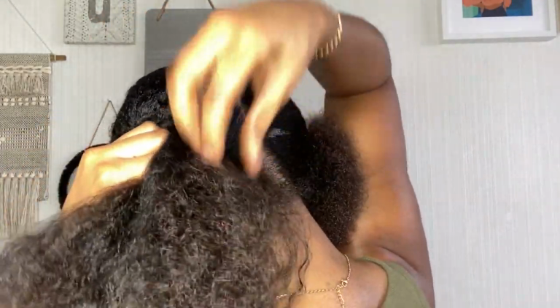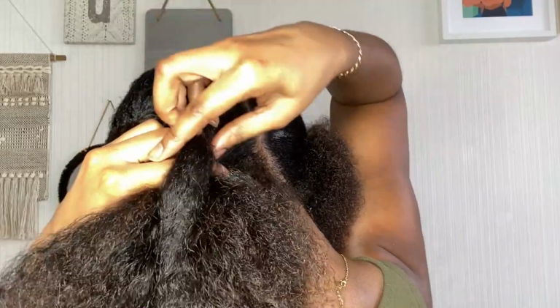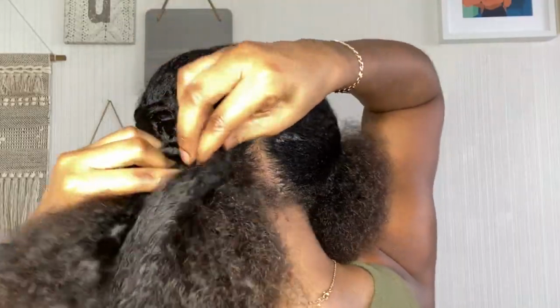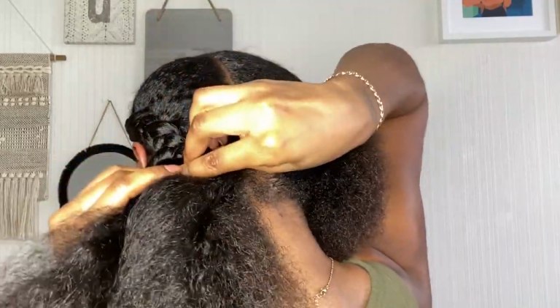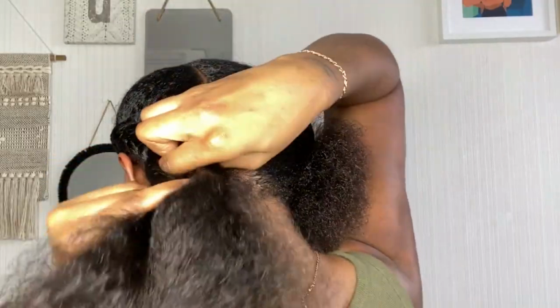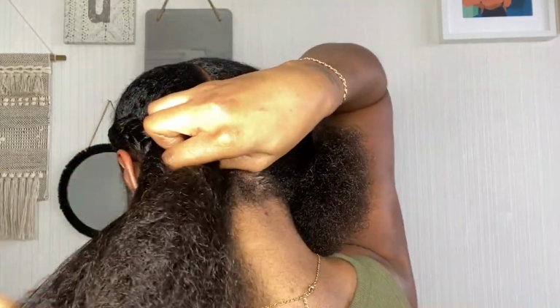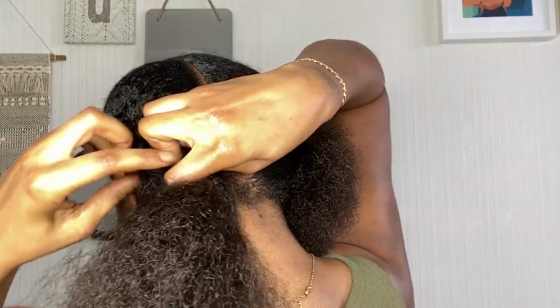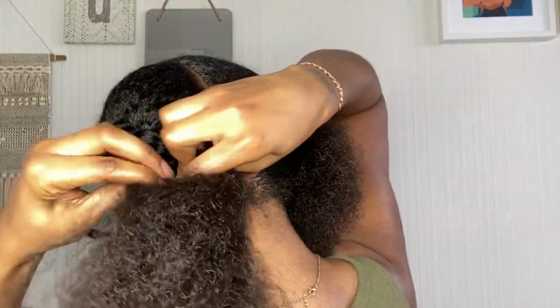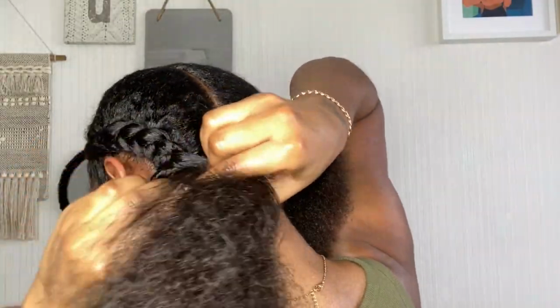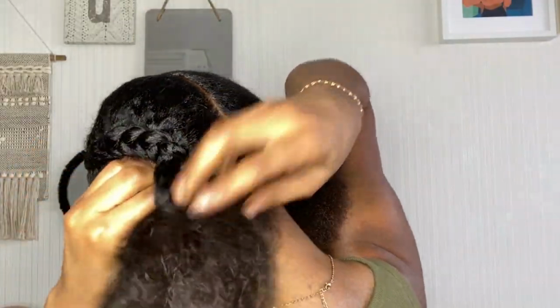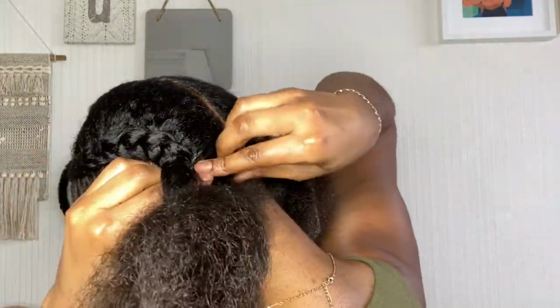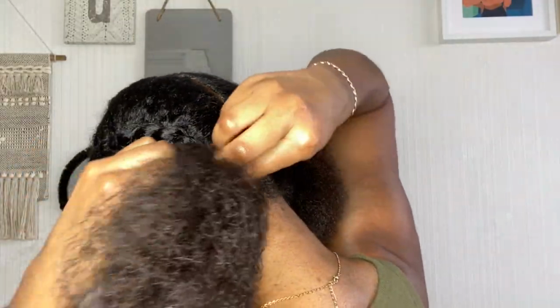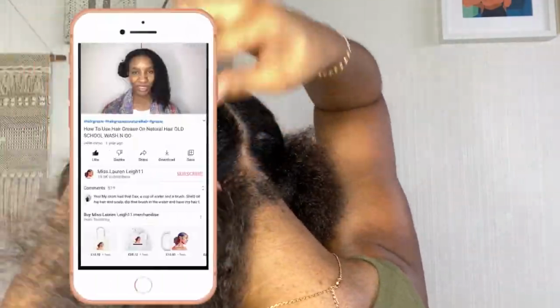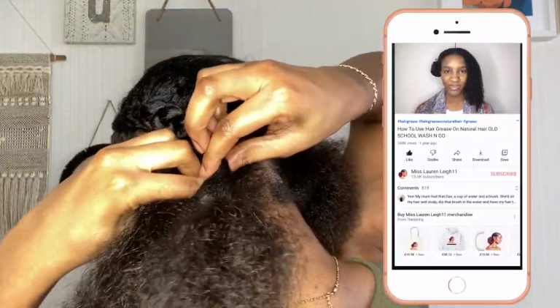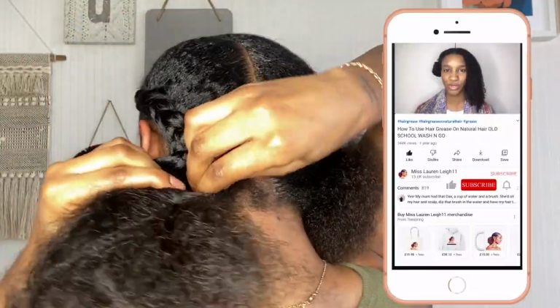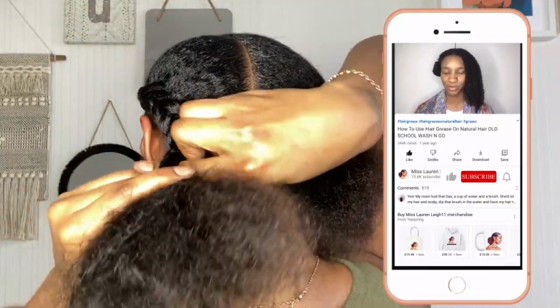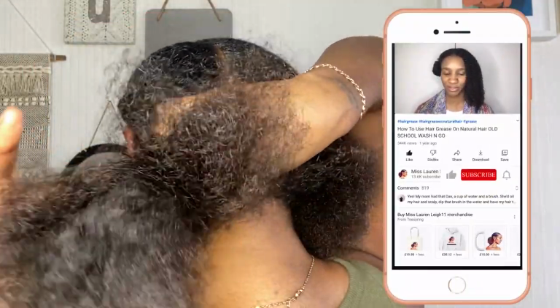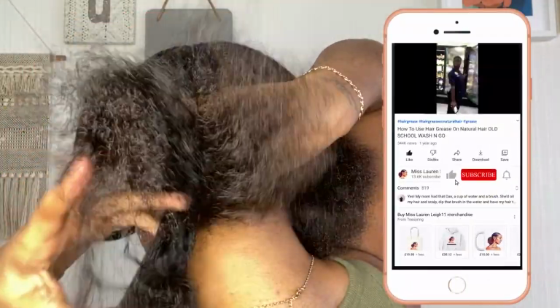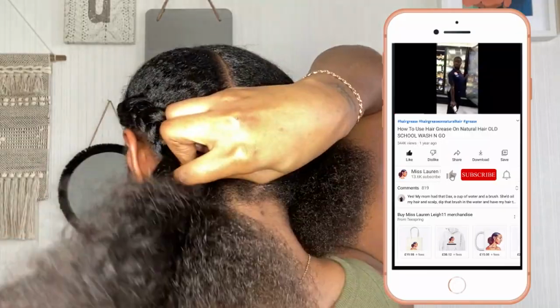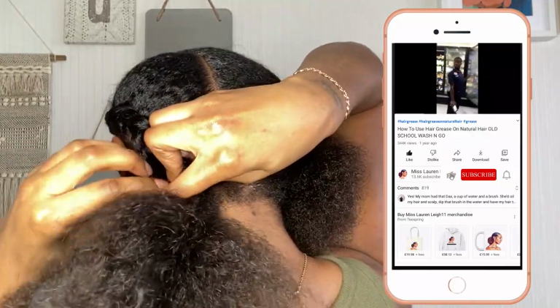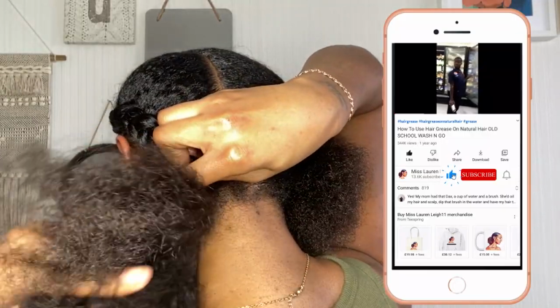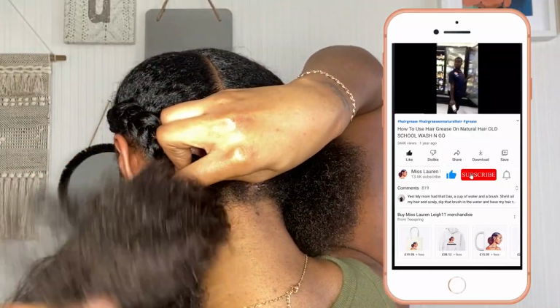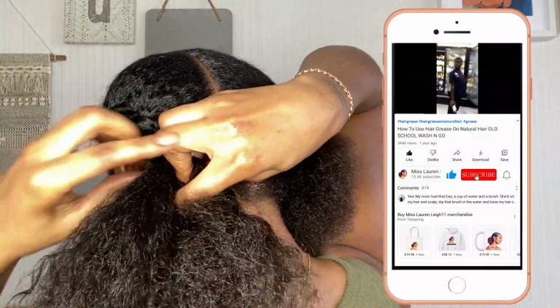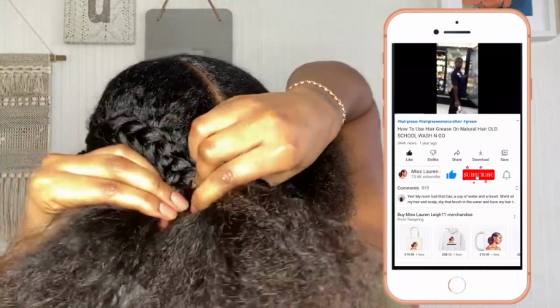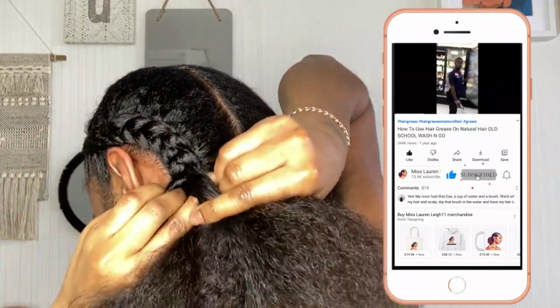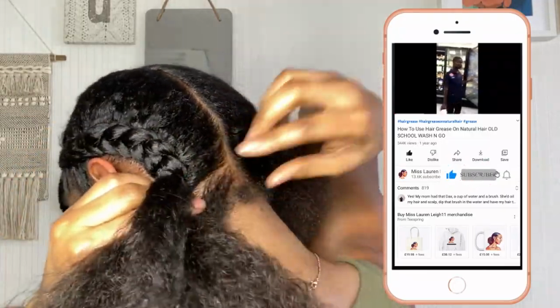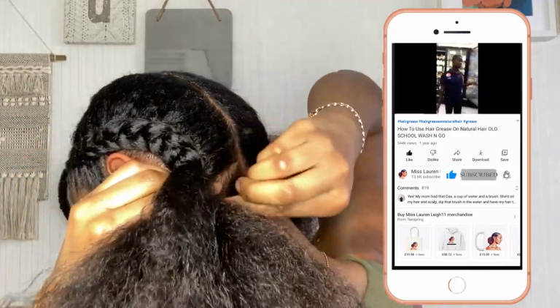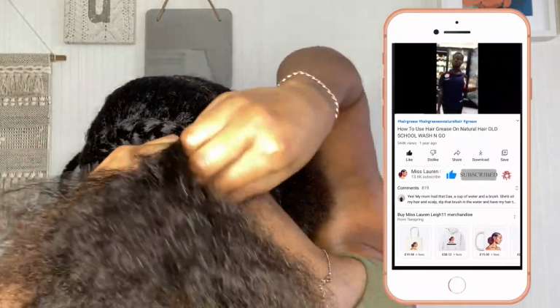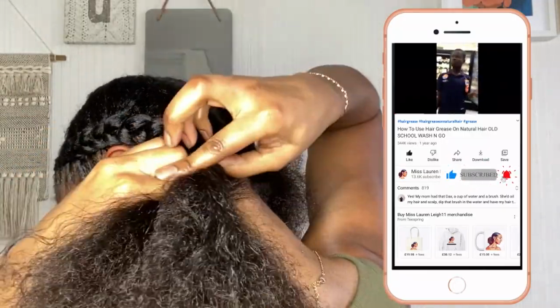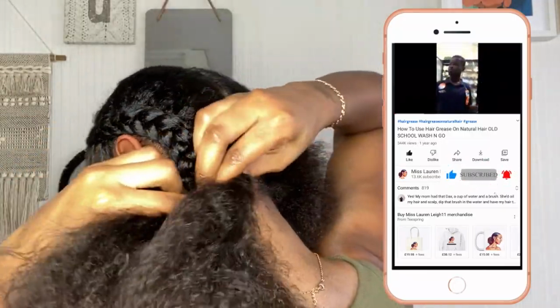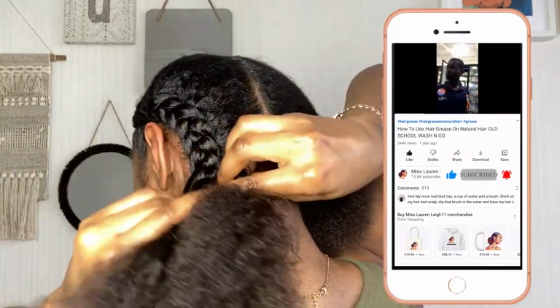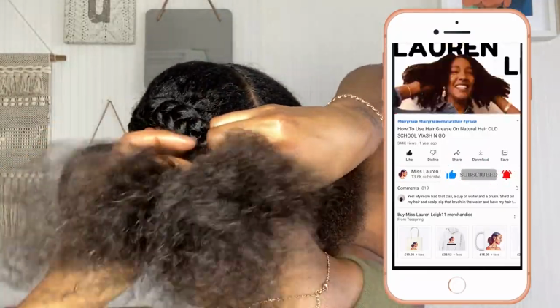Whilst I've got your attention, you might as well just go ahead and subscribe — just press the button down below, just click, do it!